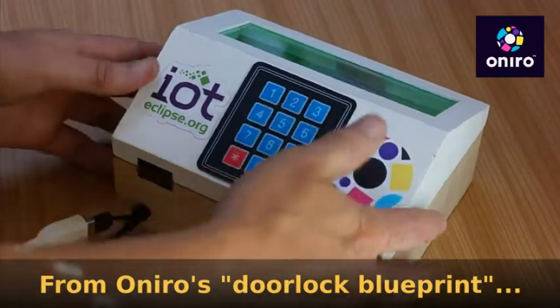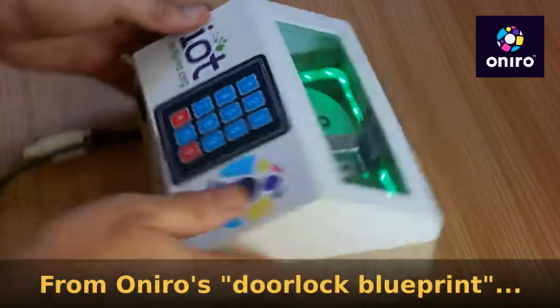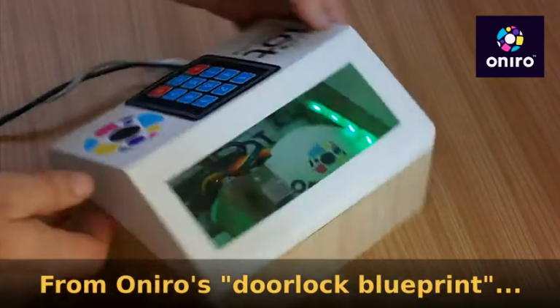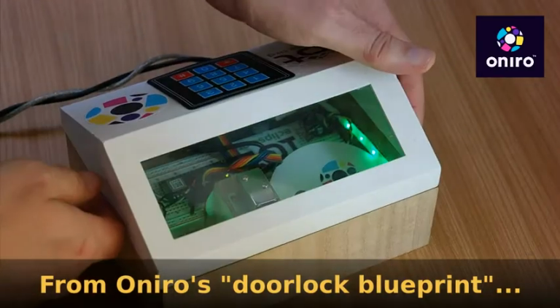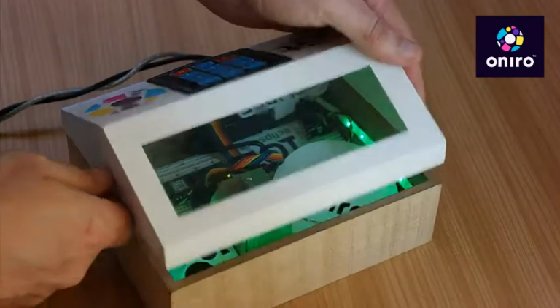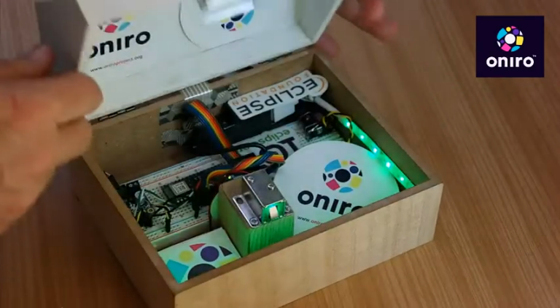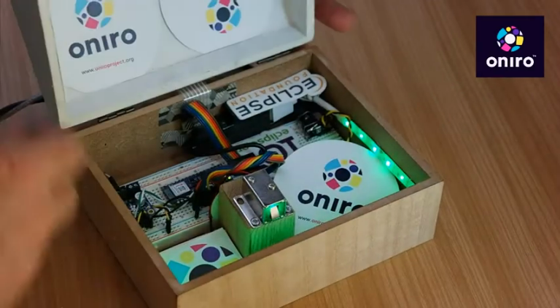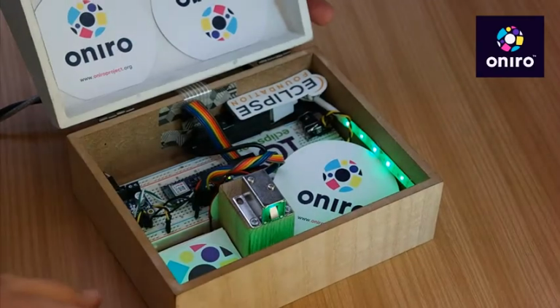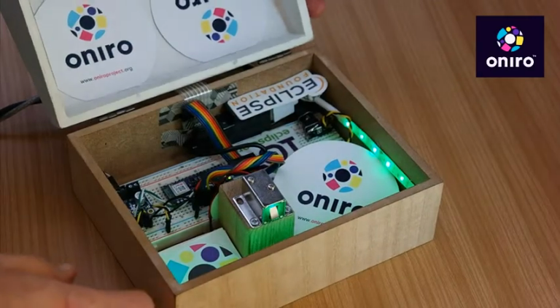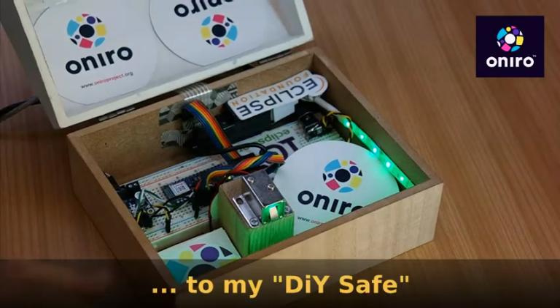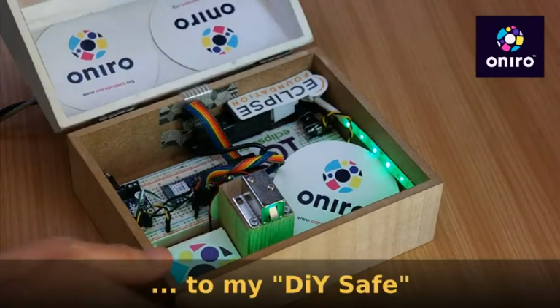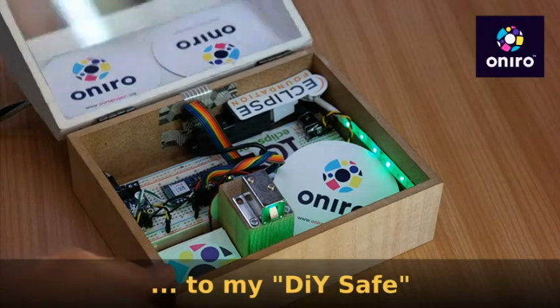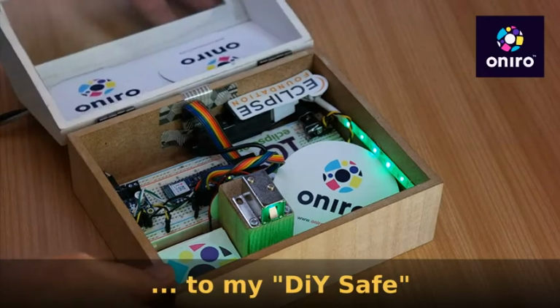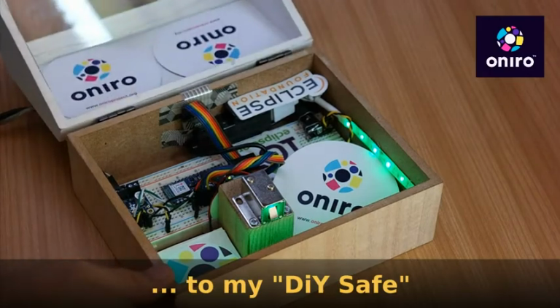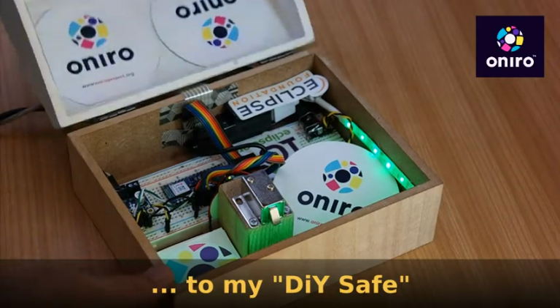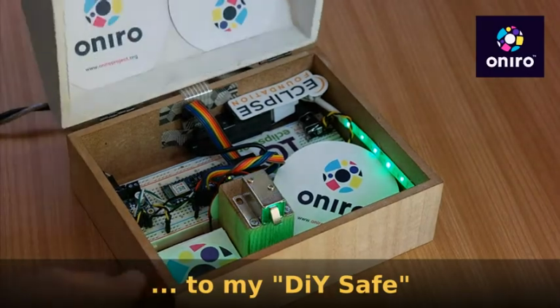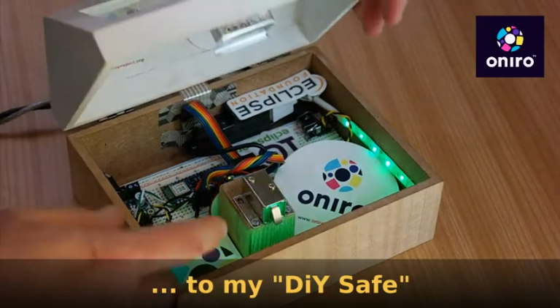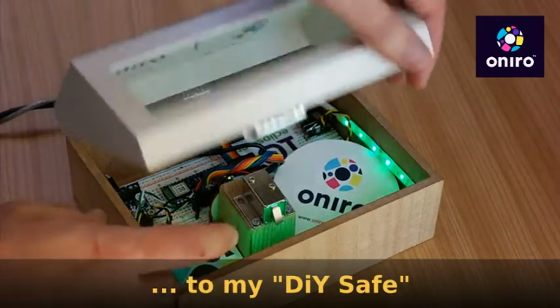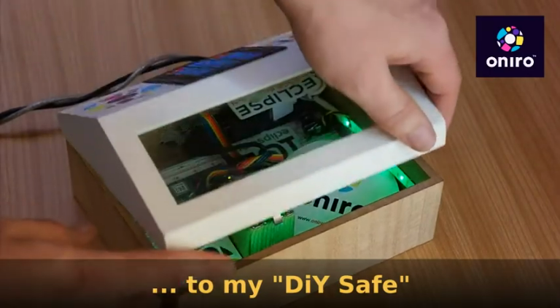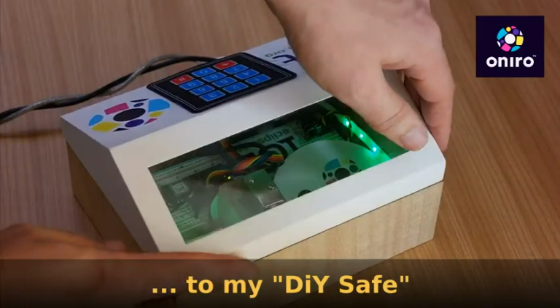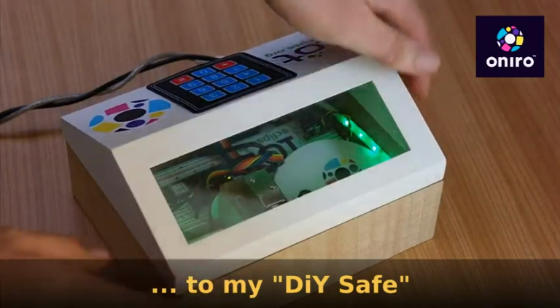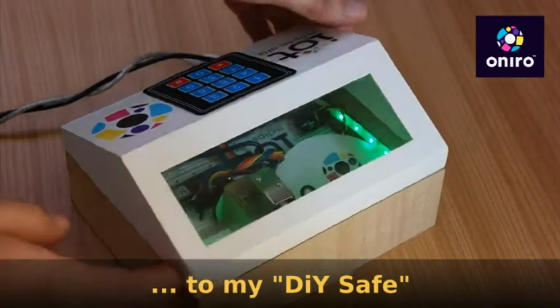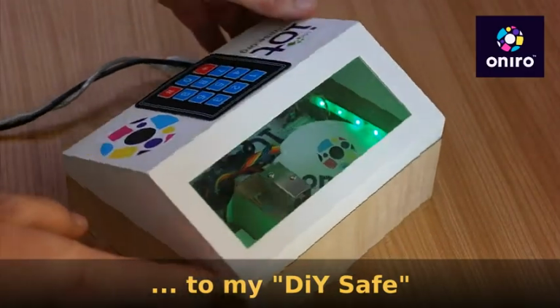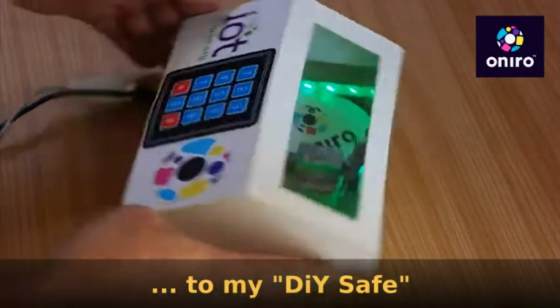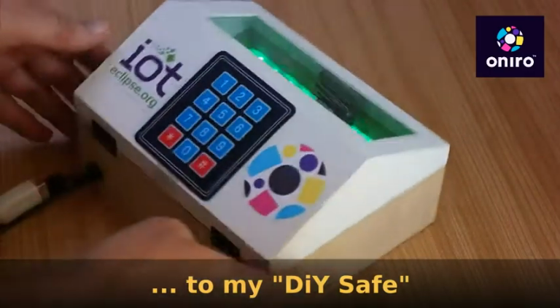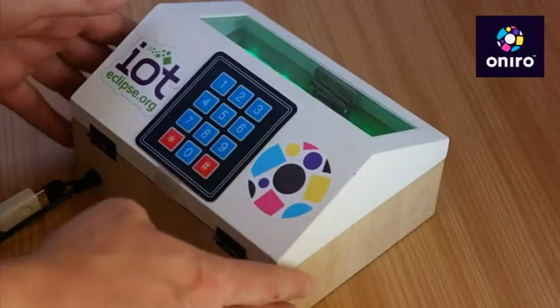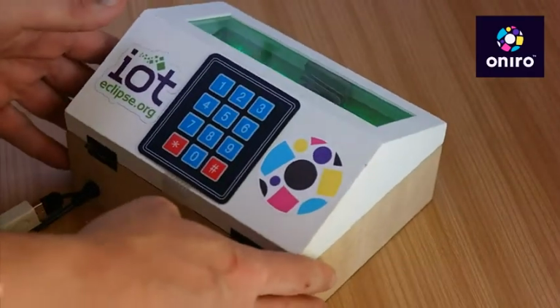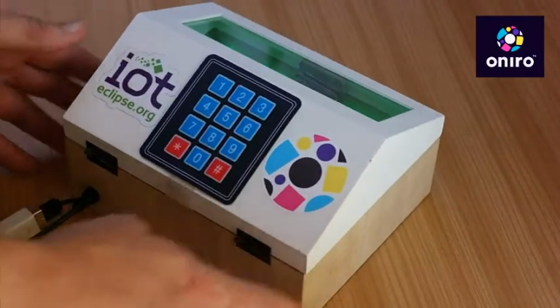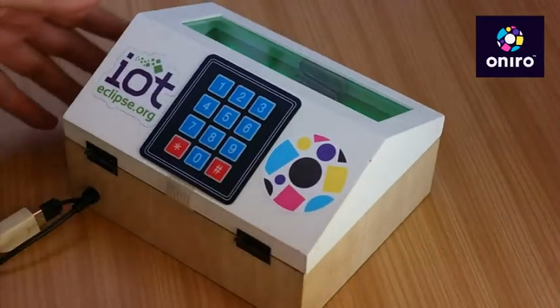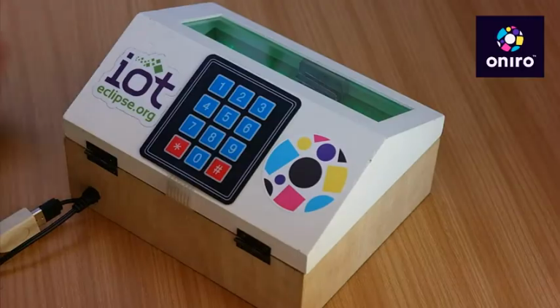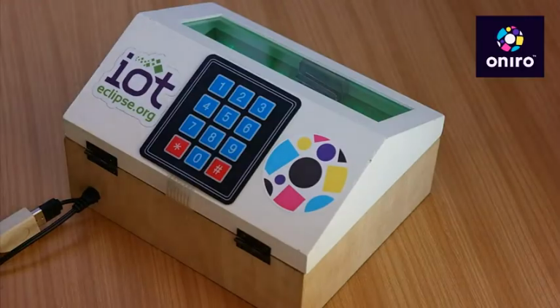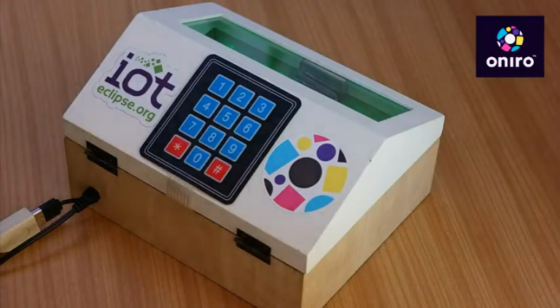This is illustrating the Oniro dock lock blueprint and I made a DIY safe out of it. It's working the same and it's still documented at theoniroproject.org.